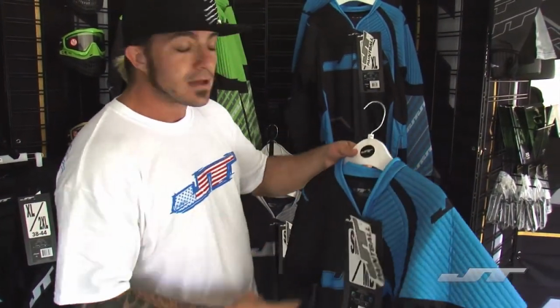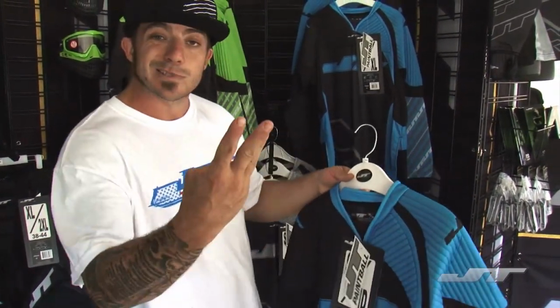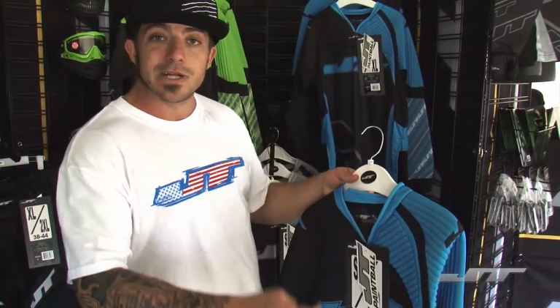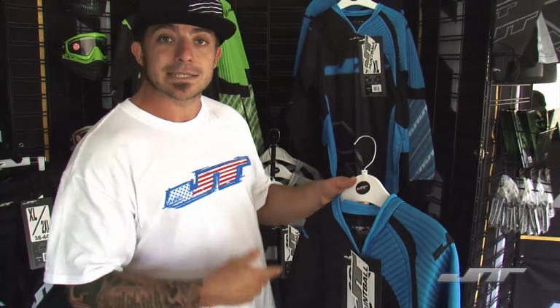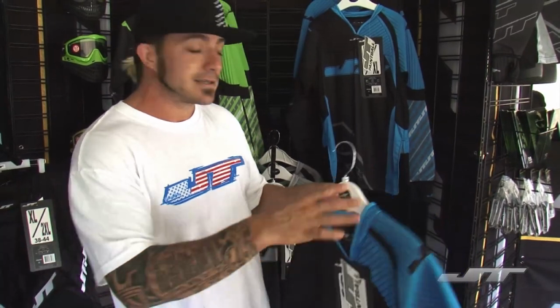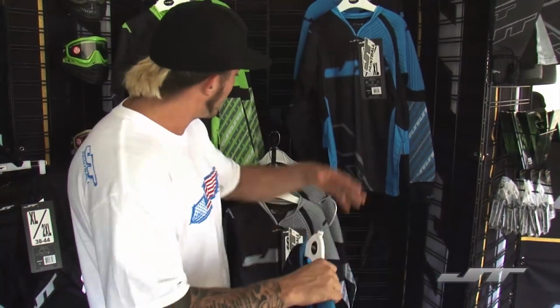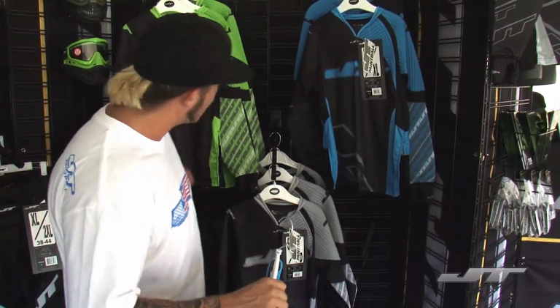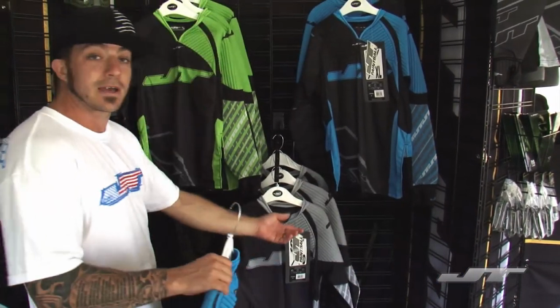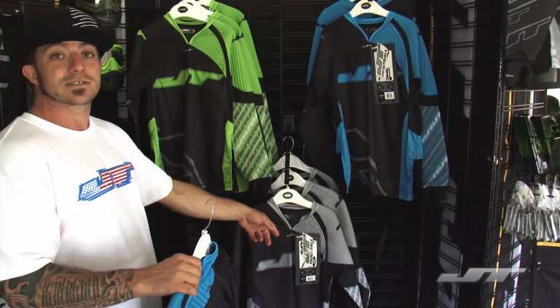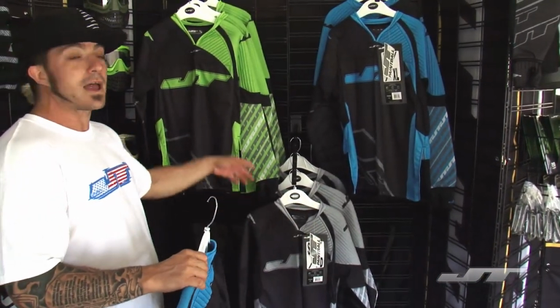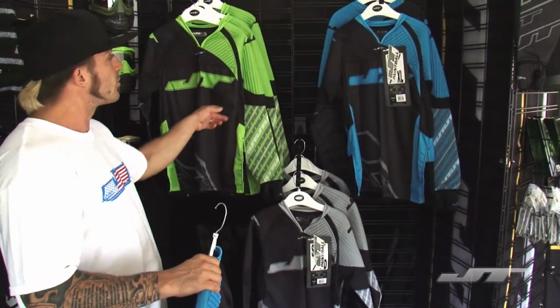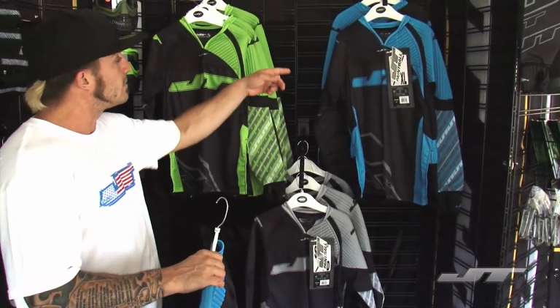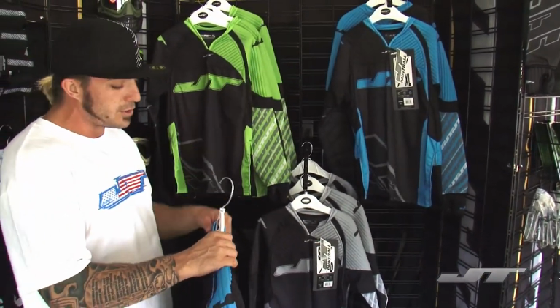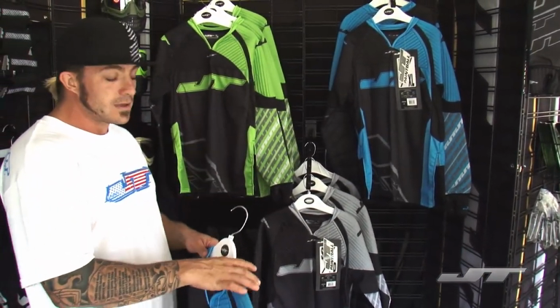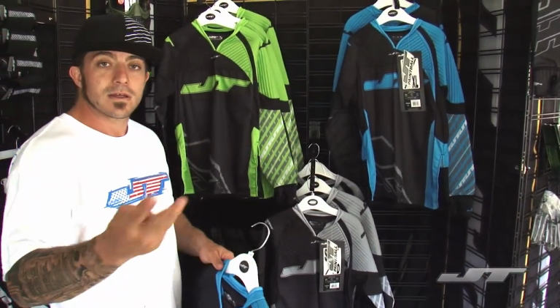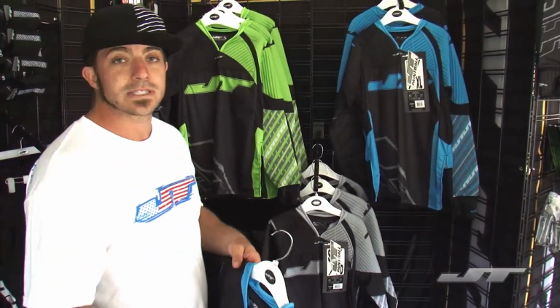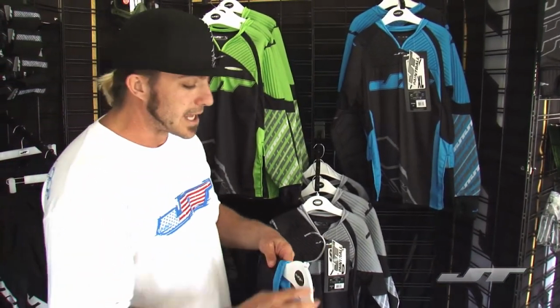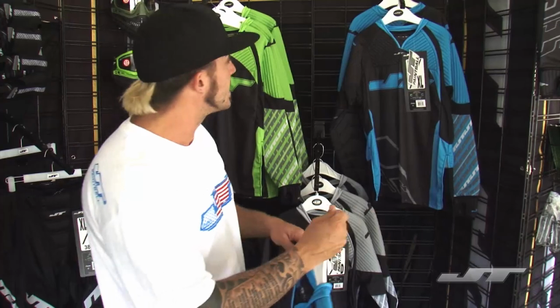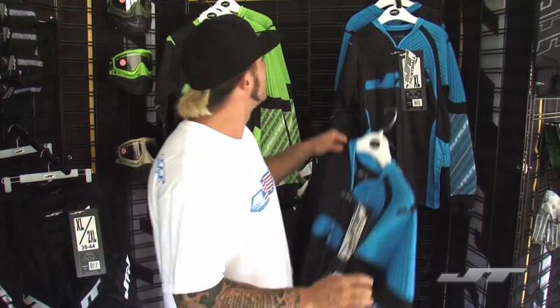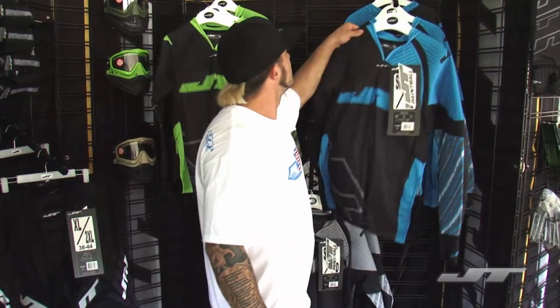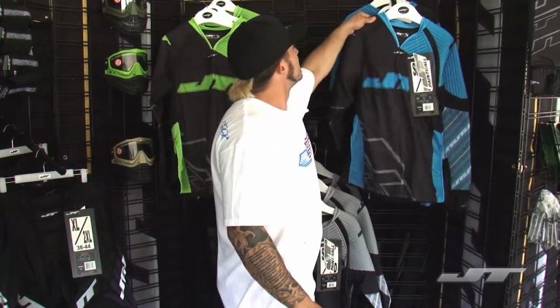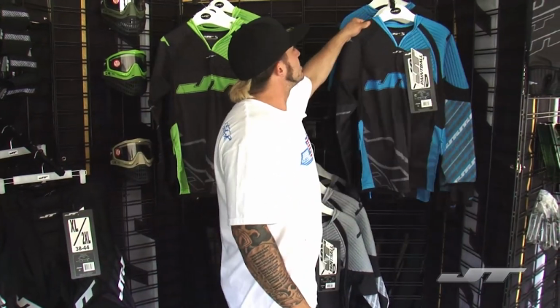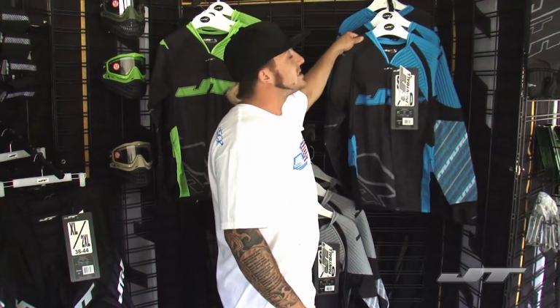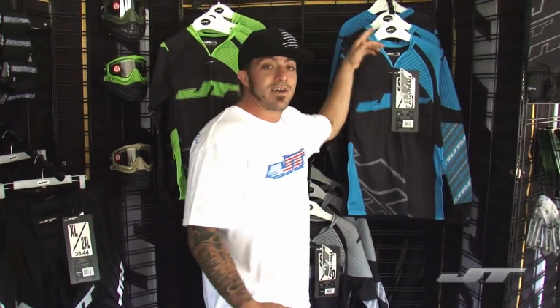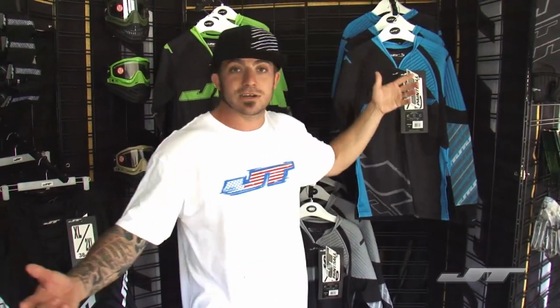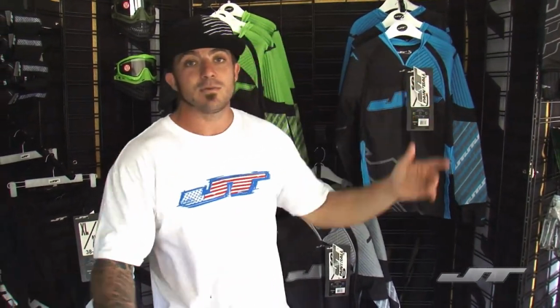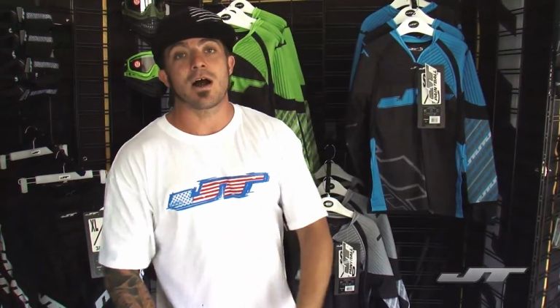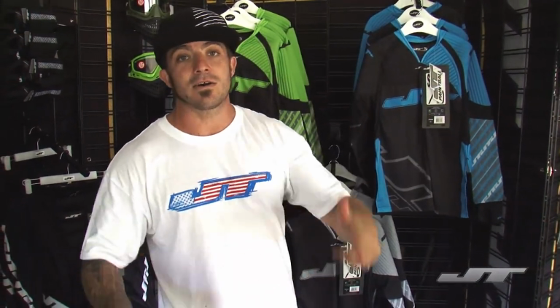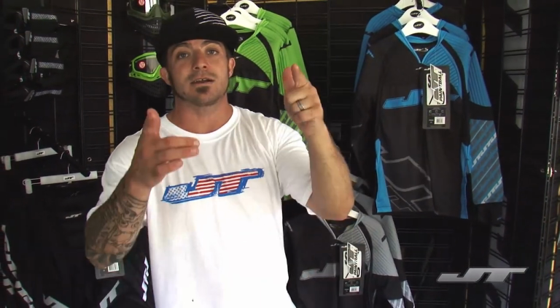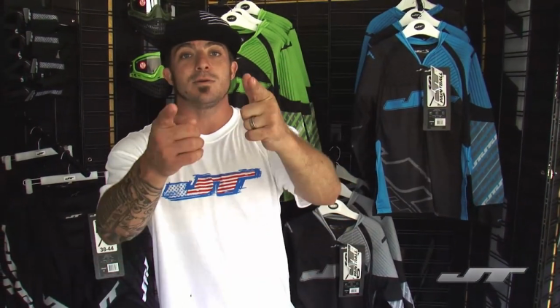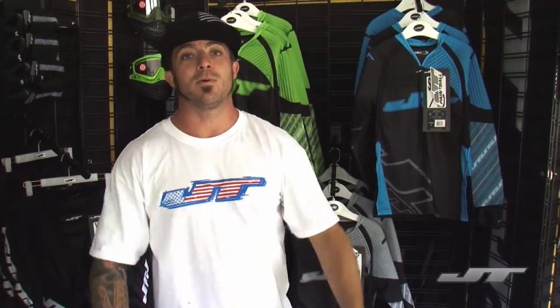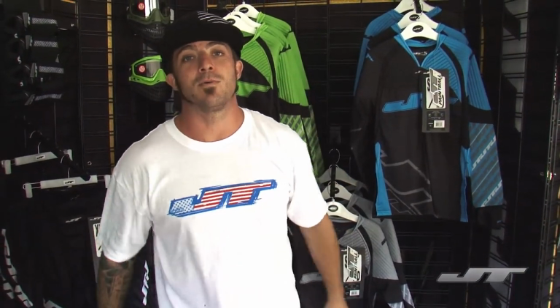It comes in three sizes and three colors: gray, green, blue. That's the new JTFX jersey. We've been rocking it all year. You probably want to wear one.